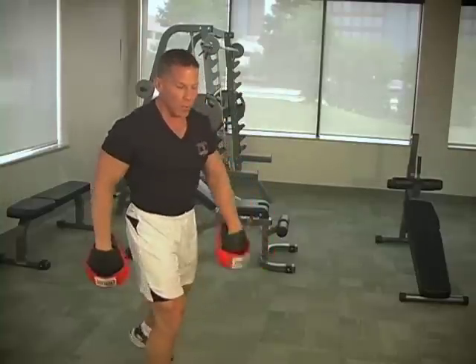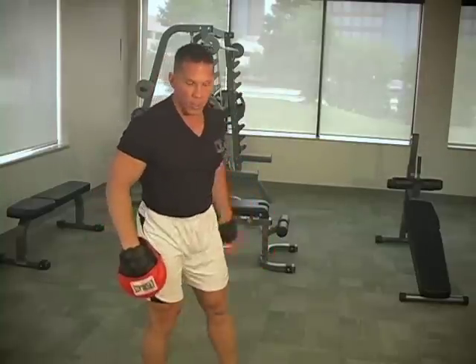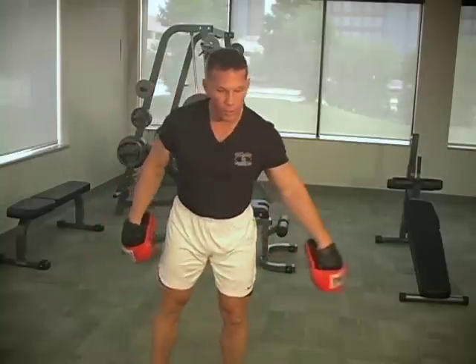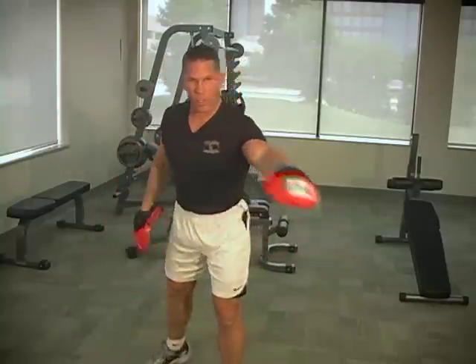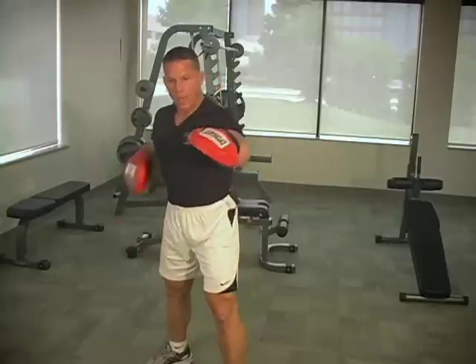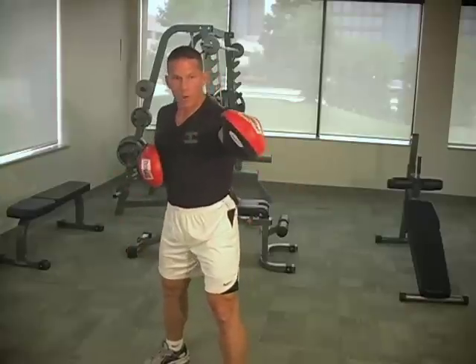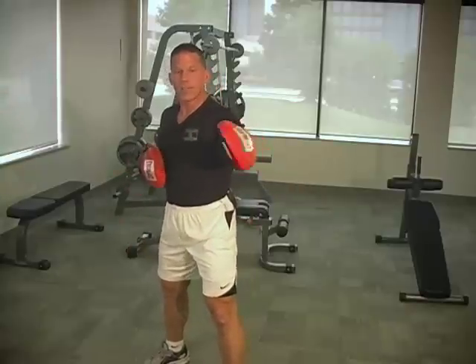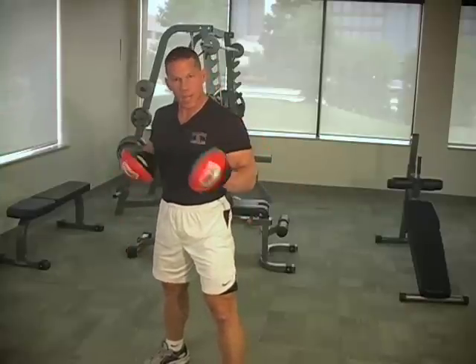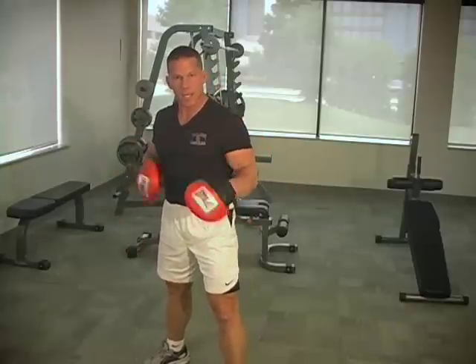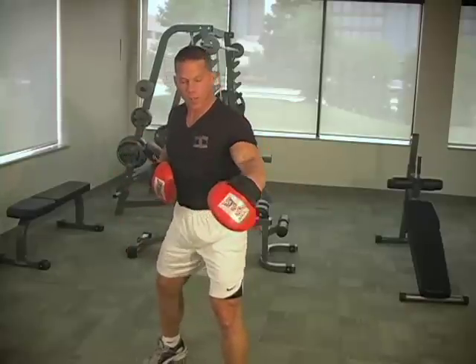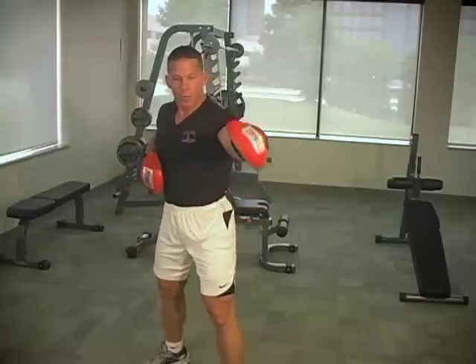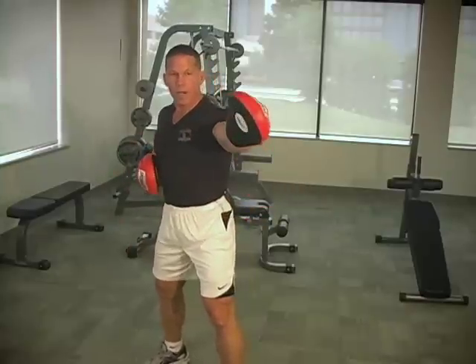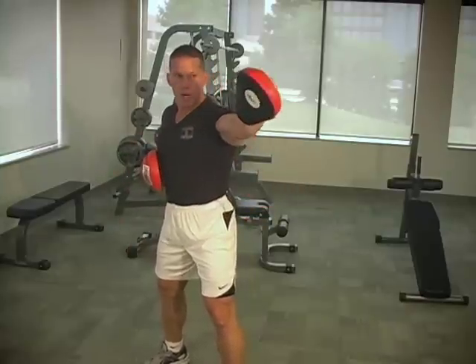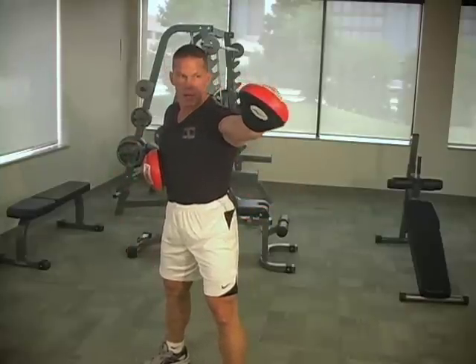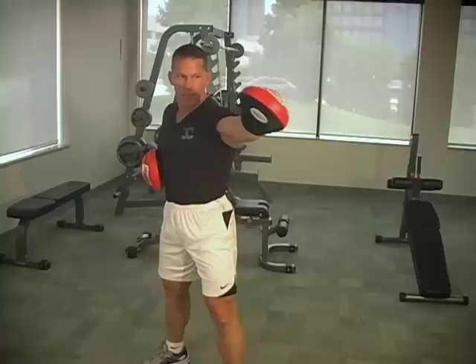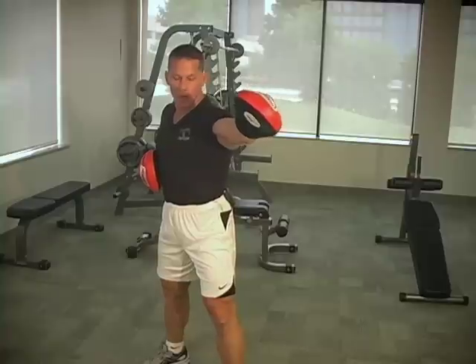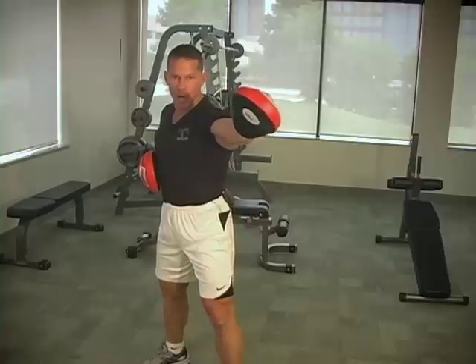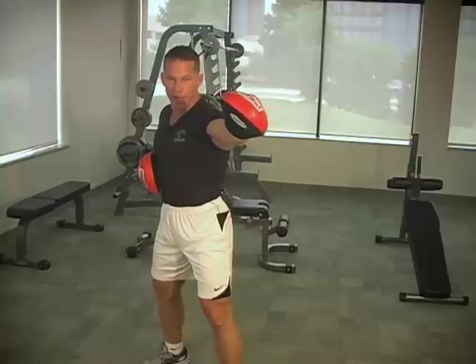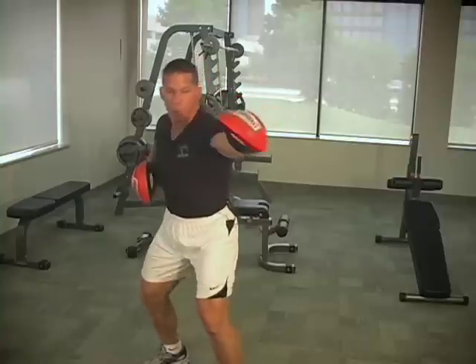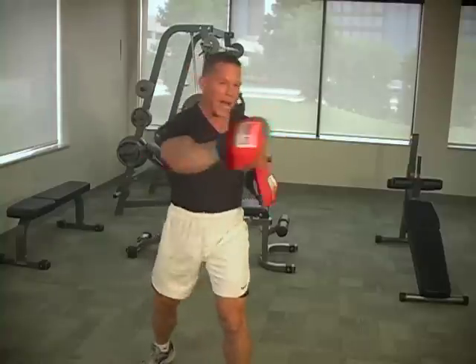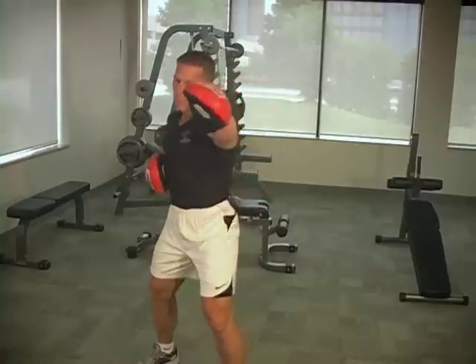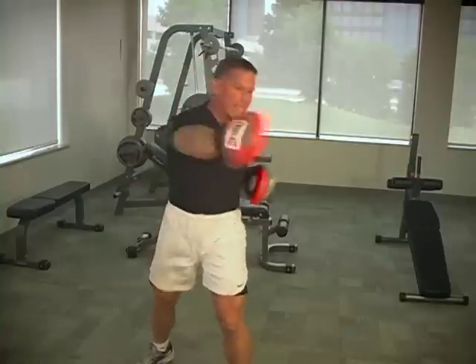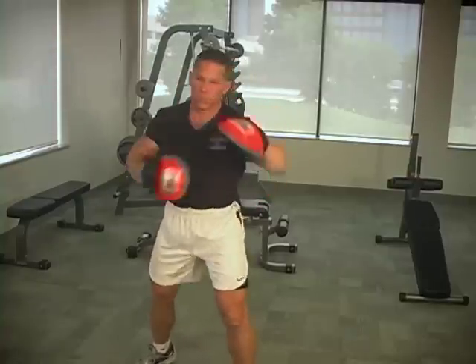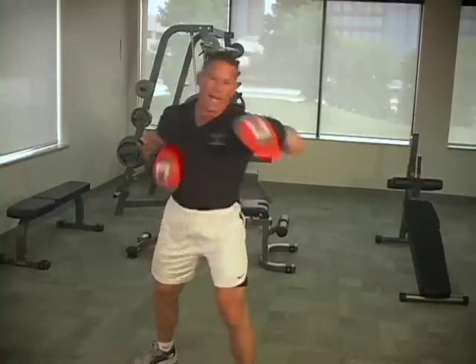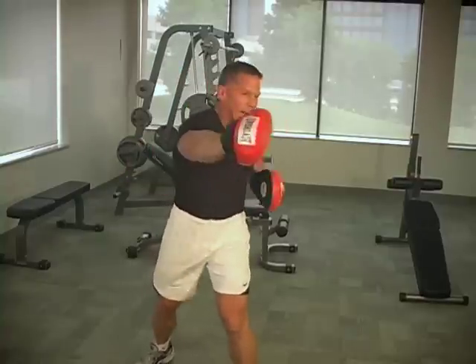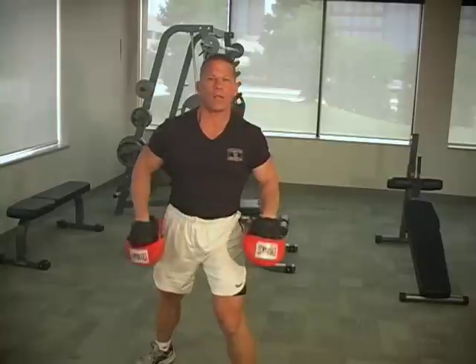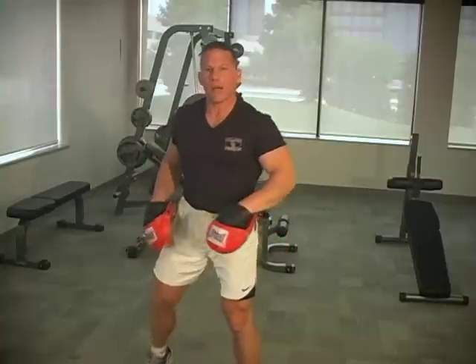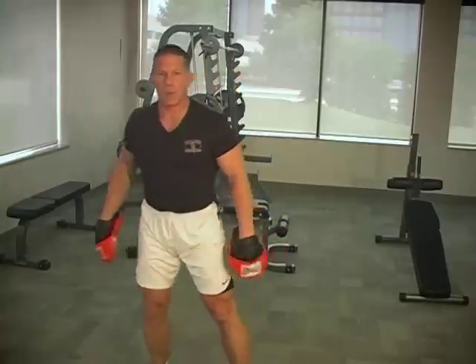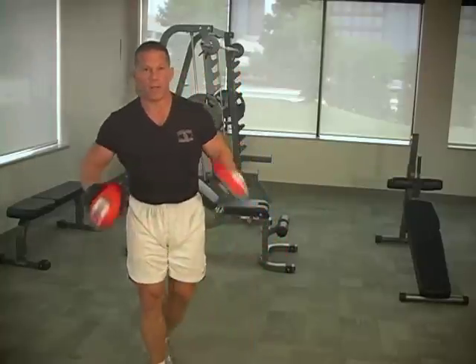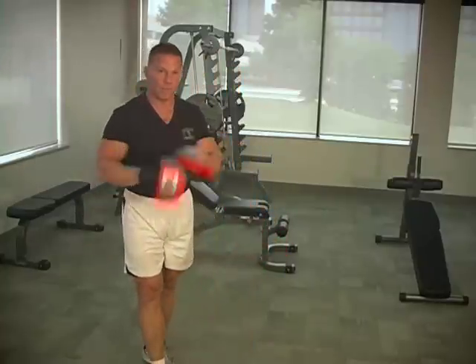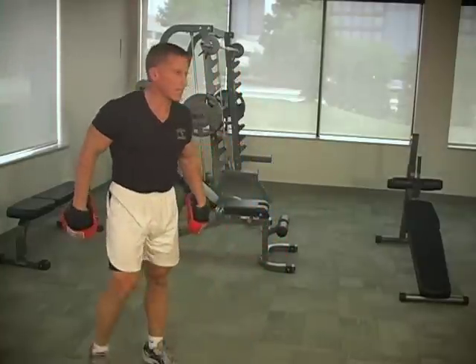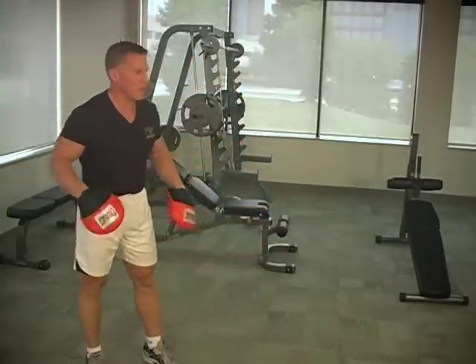We'll punch with the left first, and then we'll come over here. Take about a 10-second breath, and then we'll start on the other side. Left arm straight. Drive that left elbow. About that tempo right there. Now Doc's going to come demonstrate.